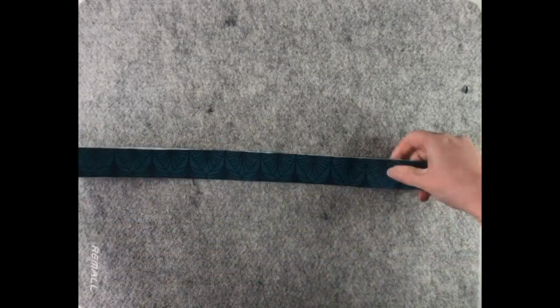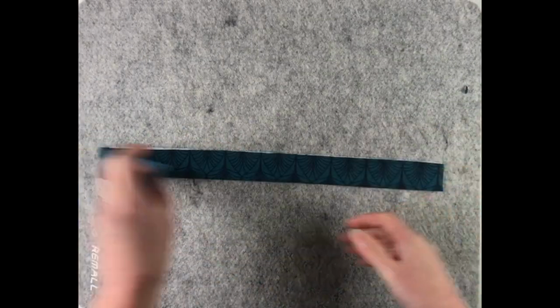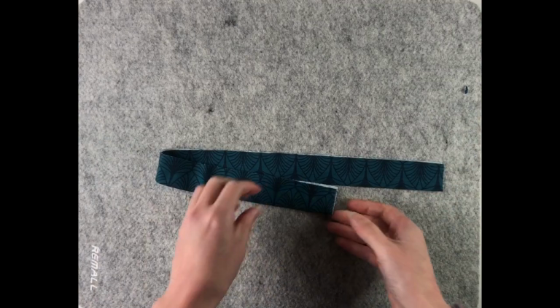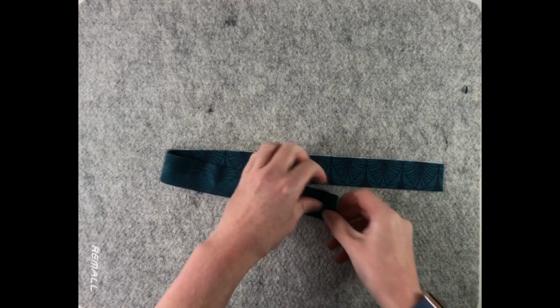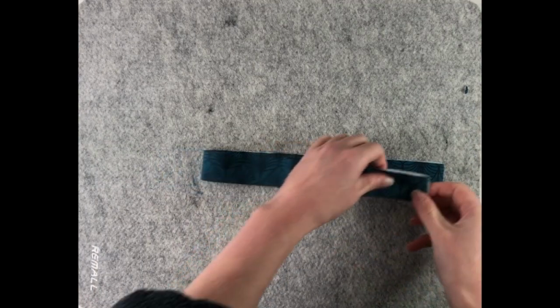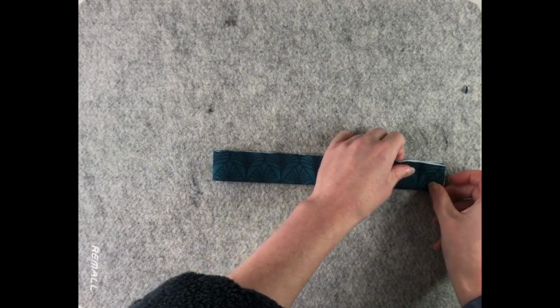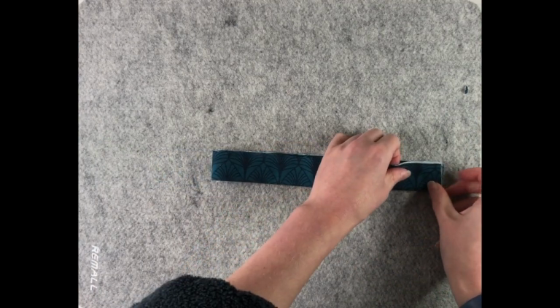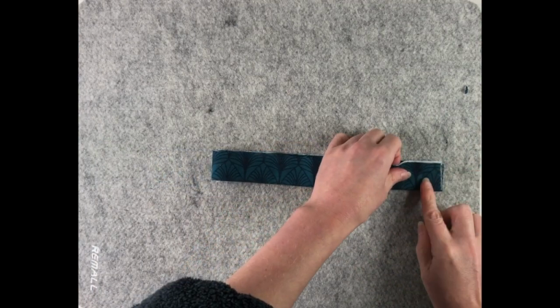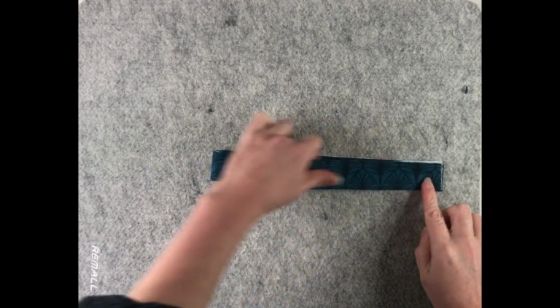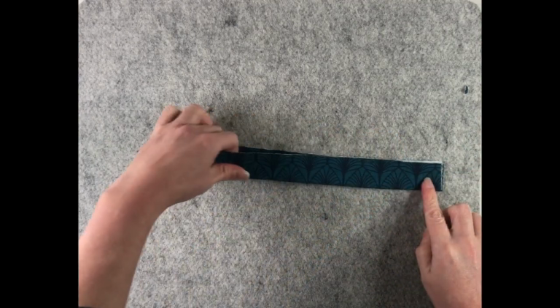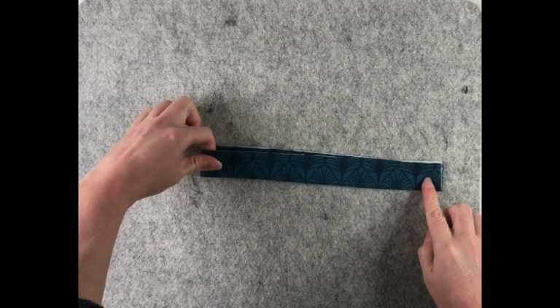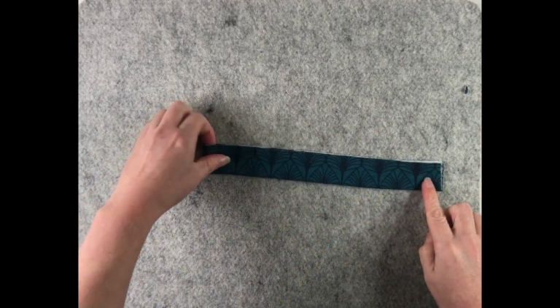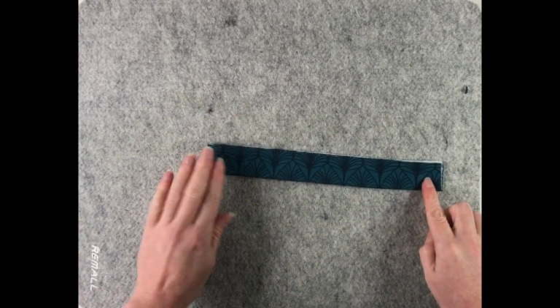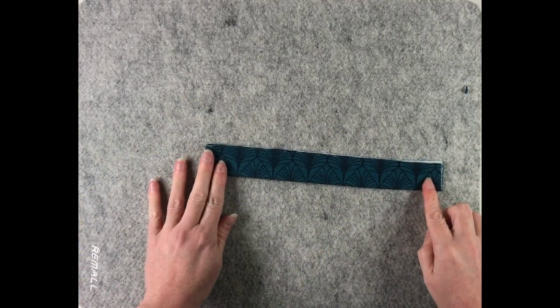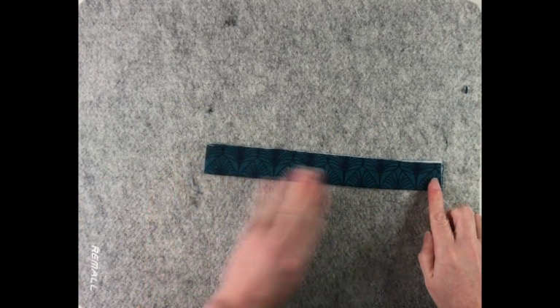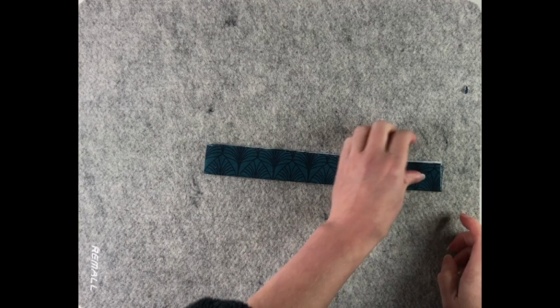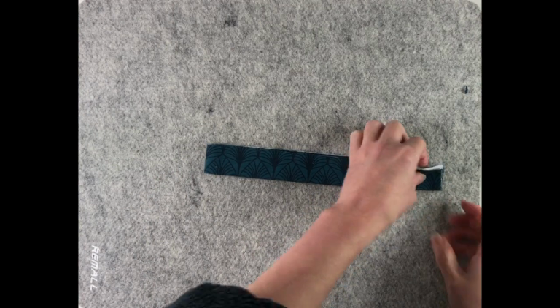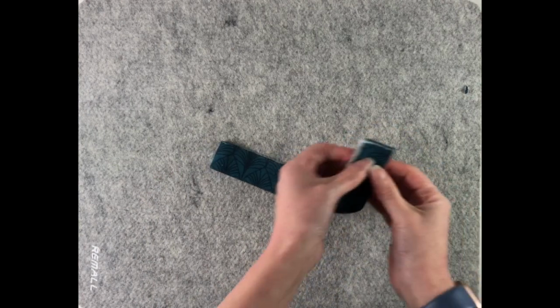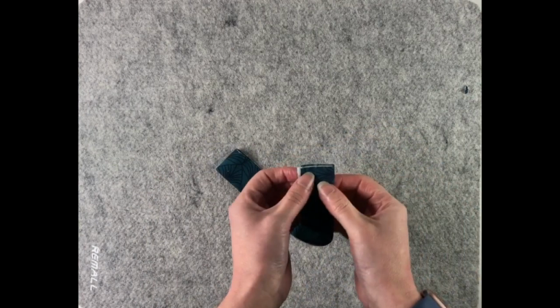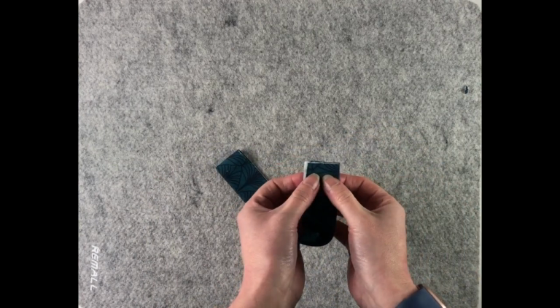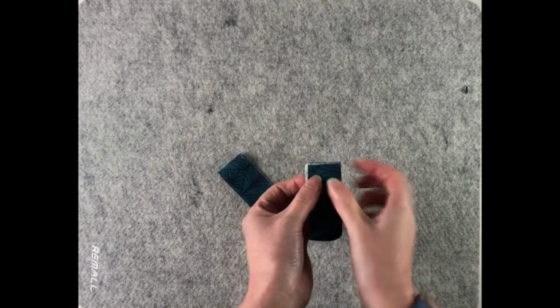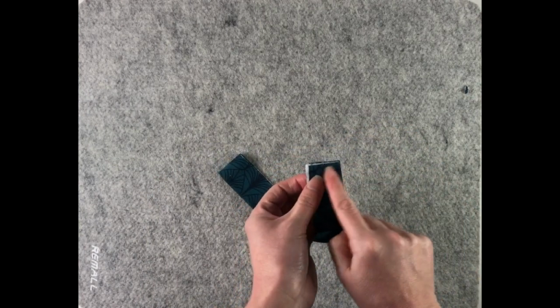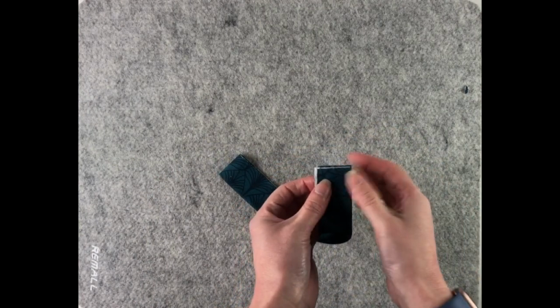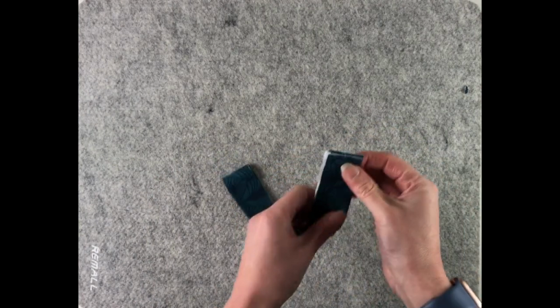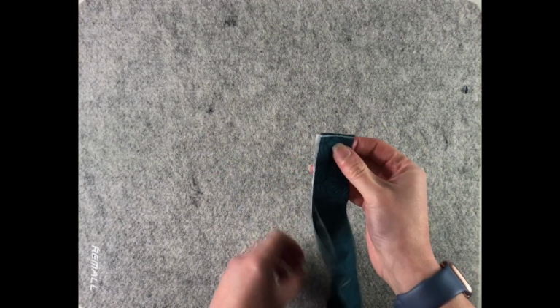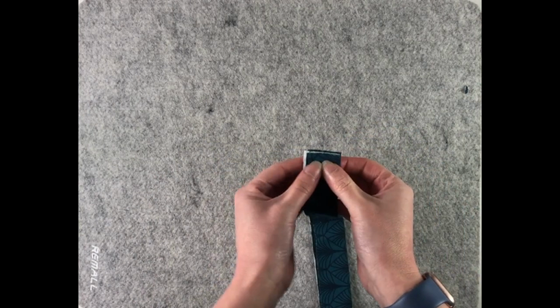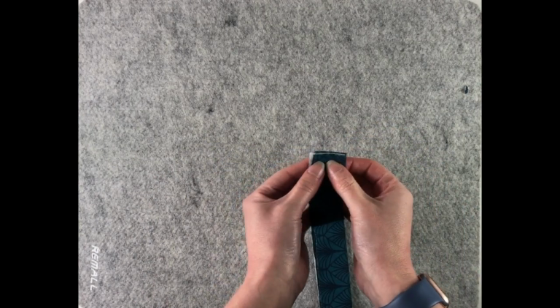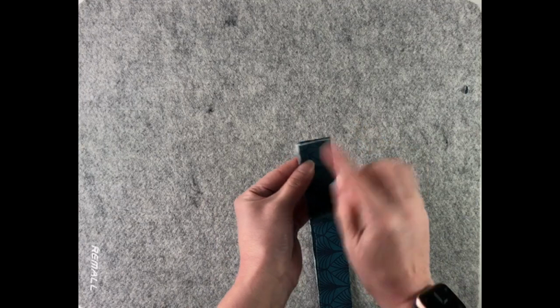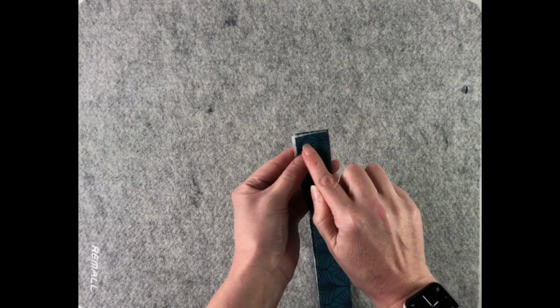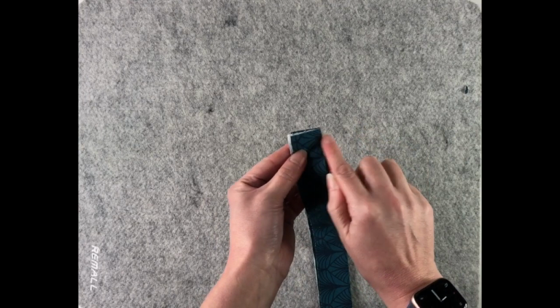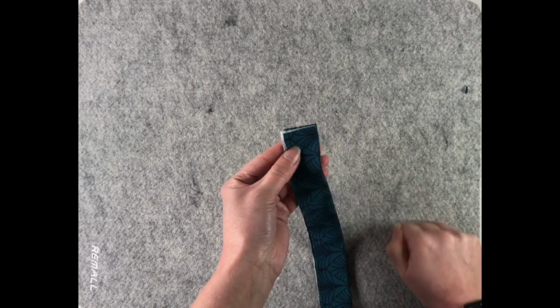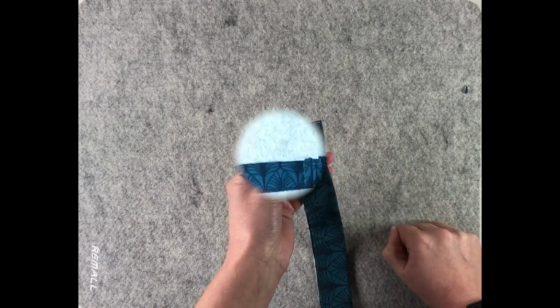Now we're going to fold it in half again, but this time on the shorter edge so that our raw edges meet, and we're going to sew a 1cm seam allowance.